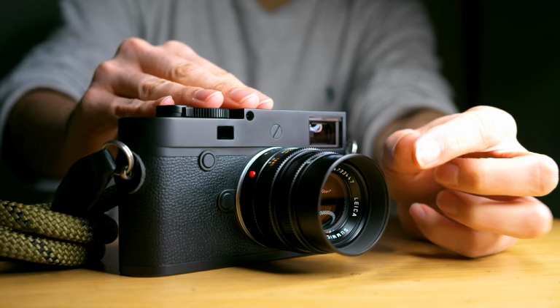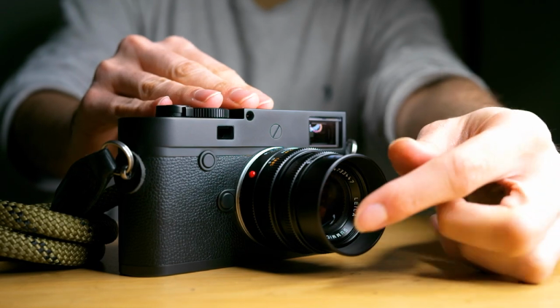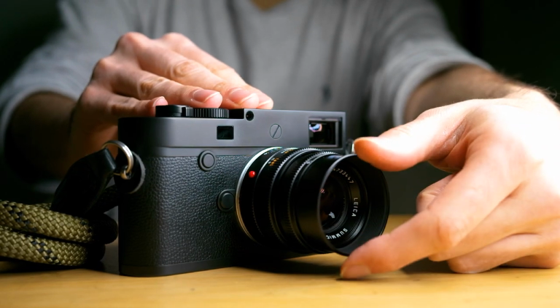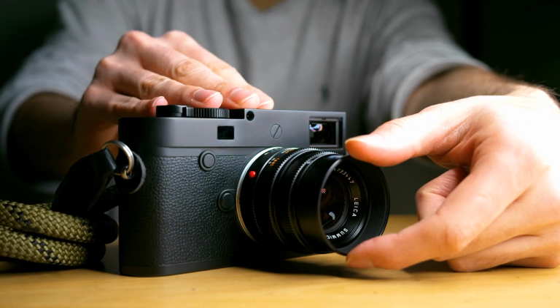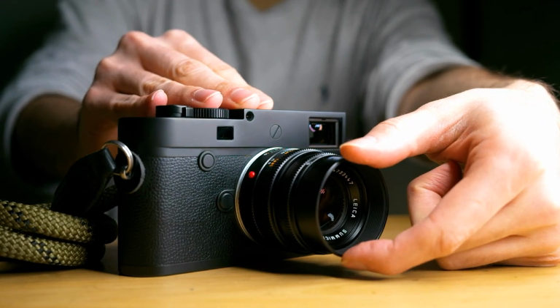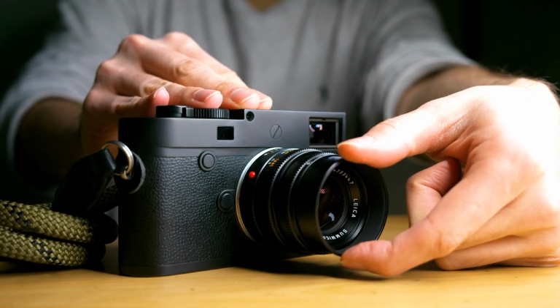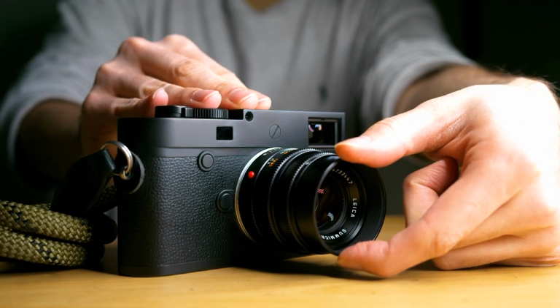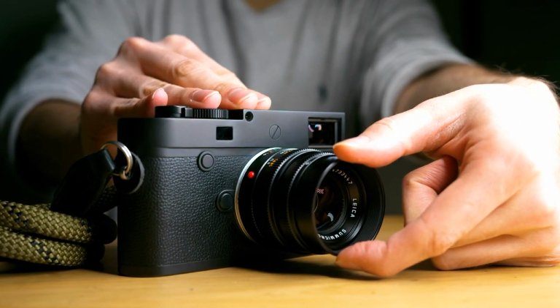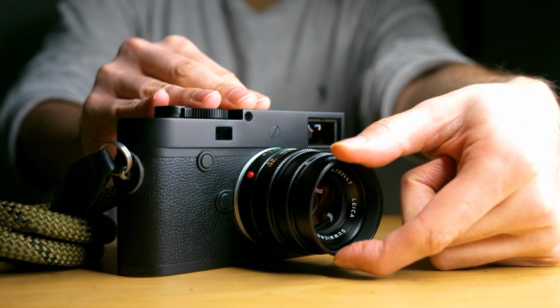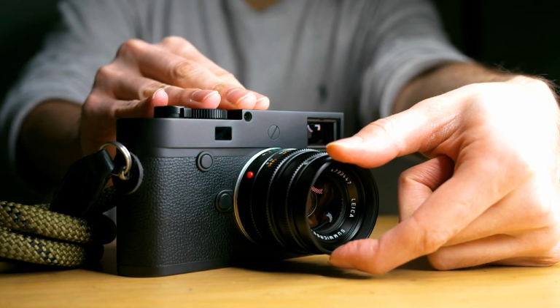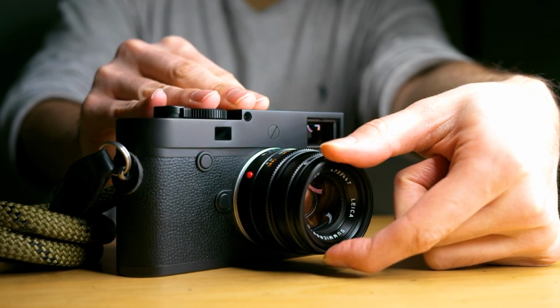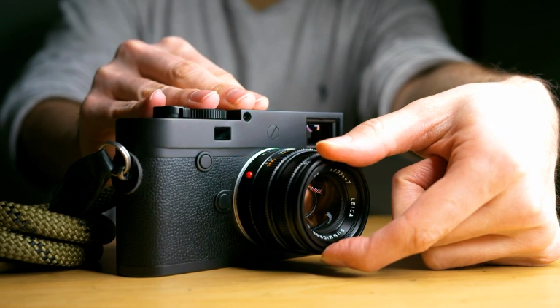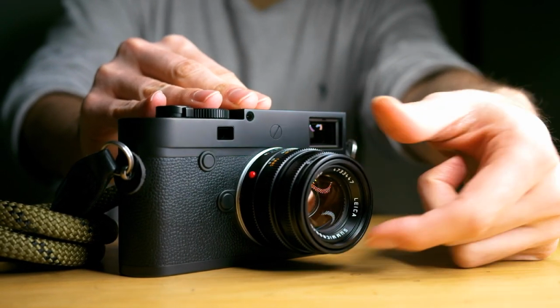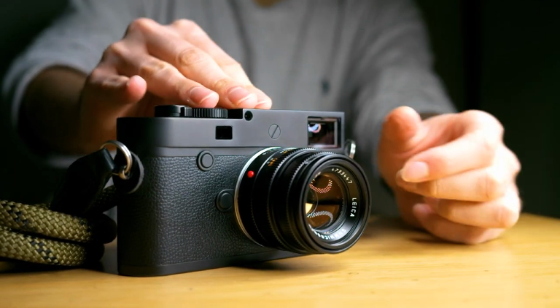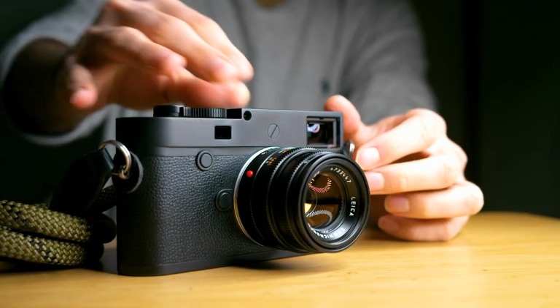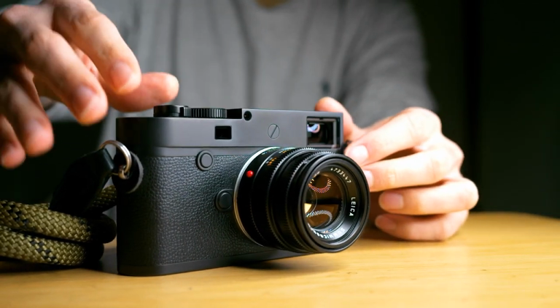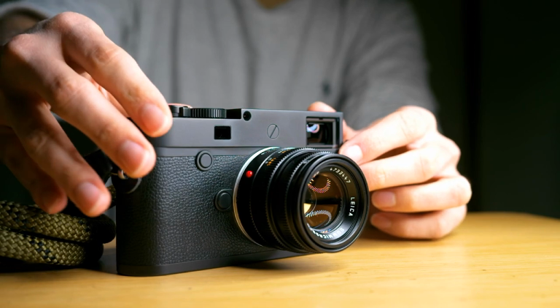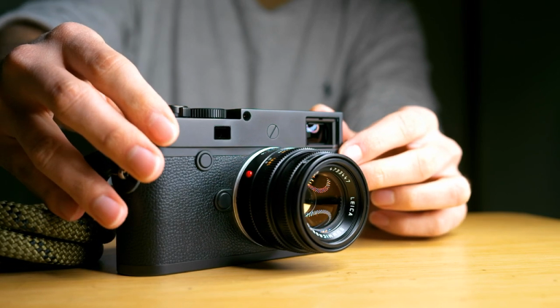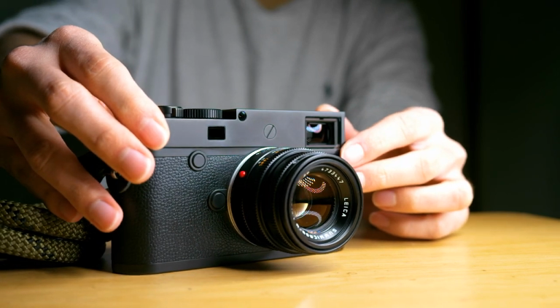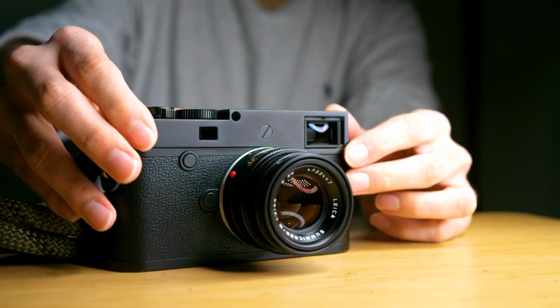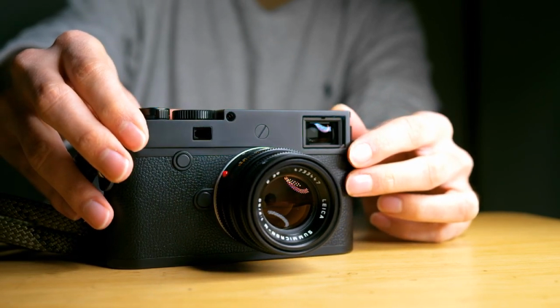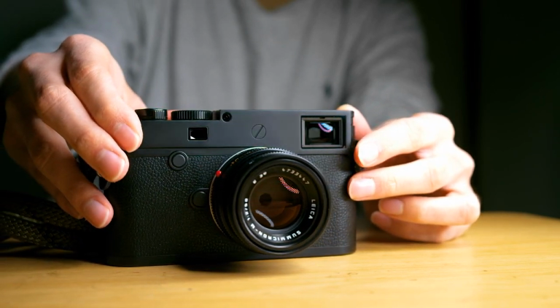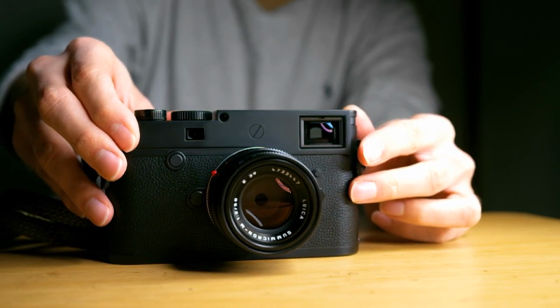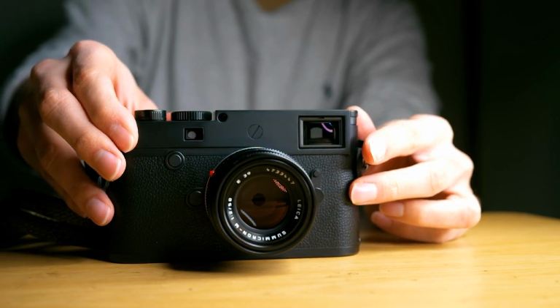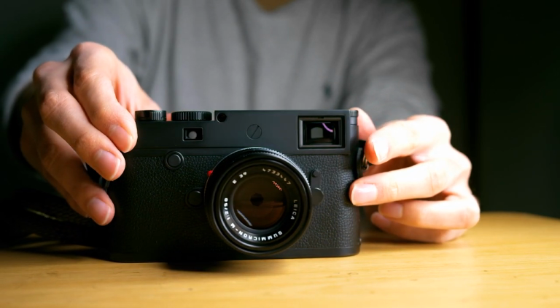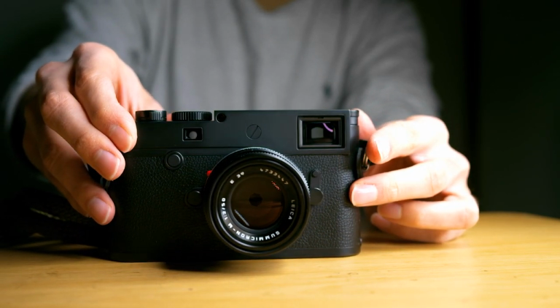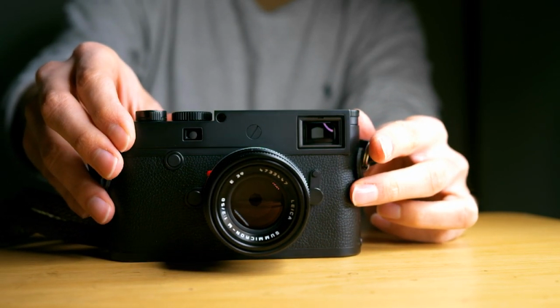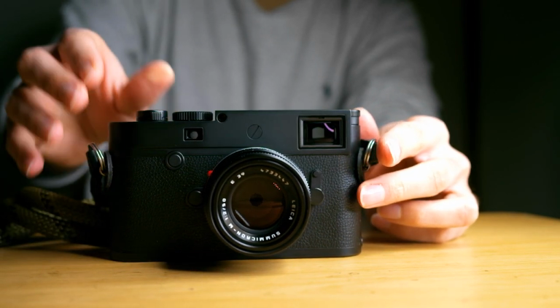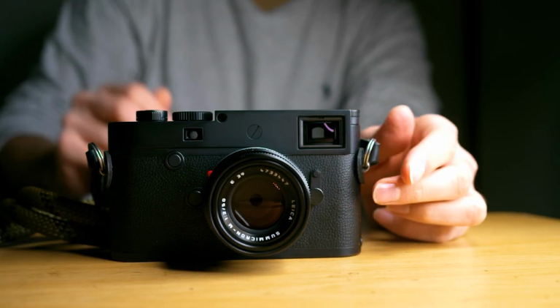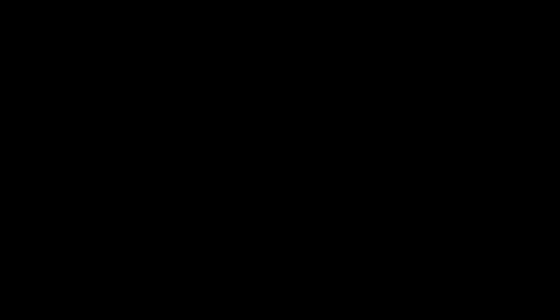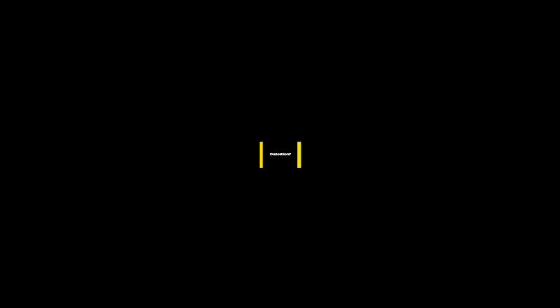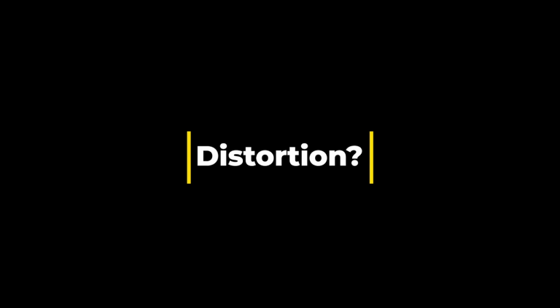Hey everyone, today I'm going to talk about Leica's 50mm Summicron lens Version 5. It's a small lens with a pull-out lens hood. What's not to love?